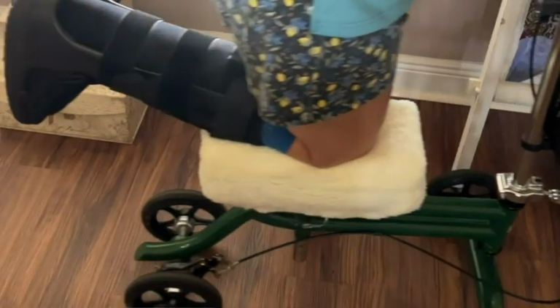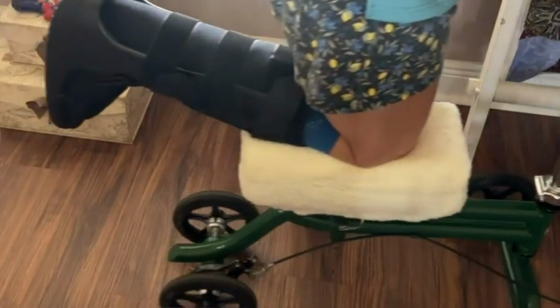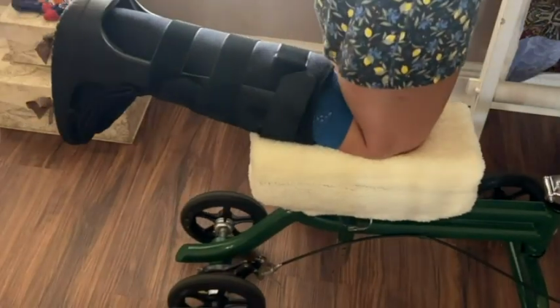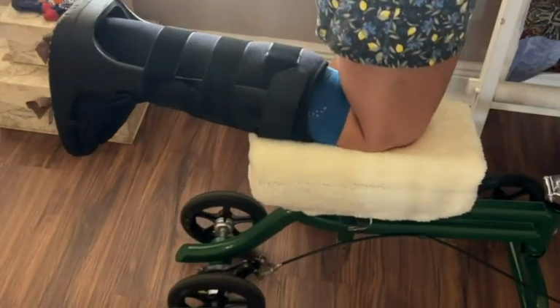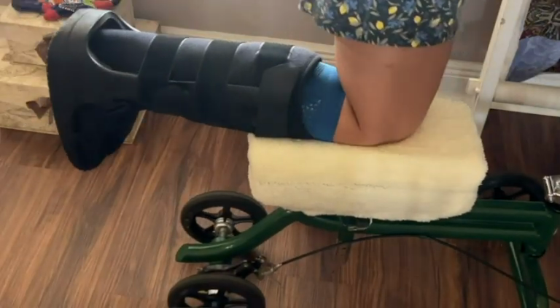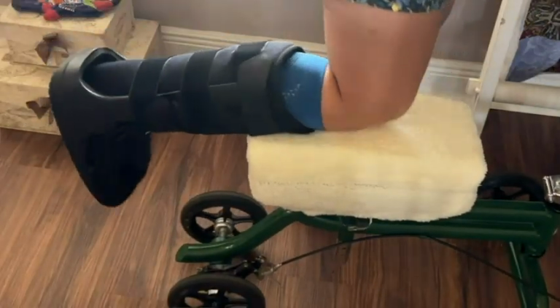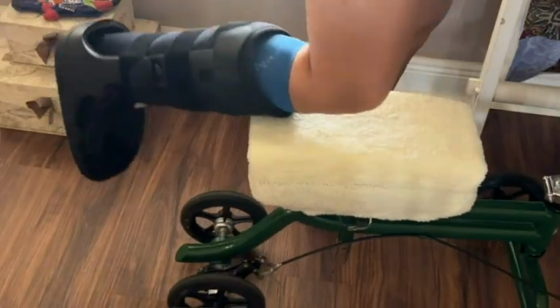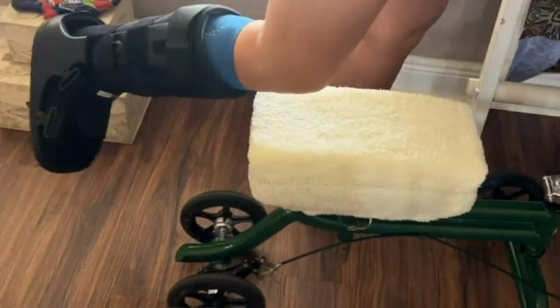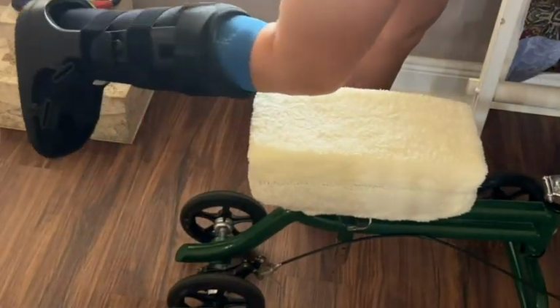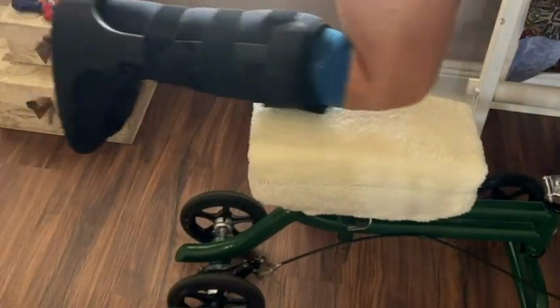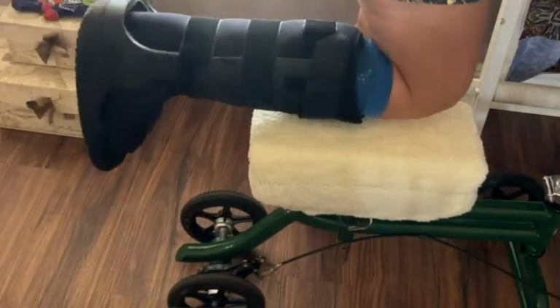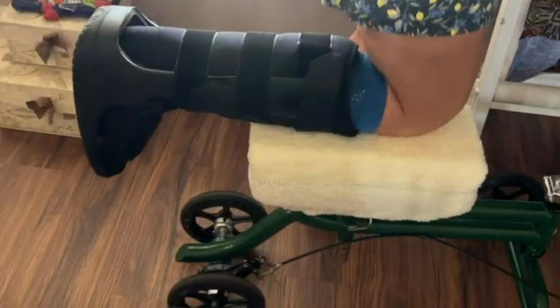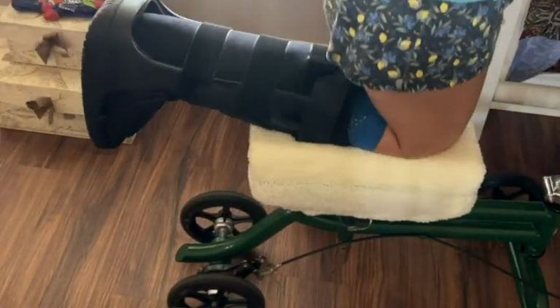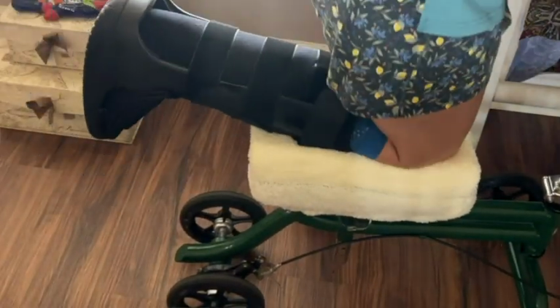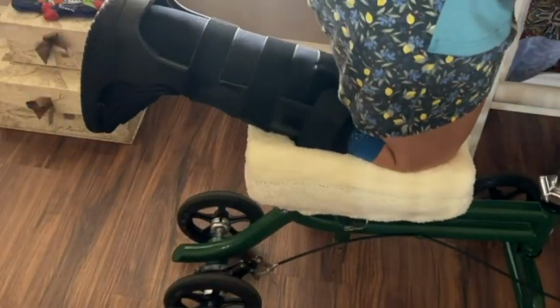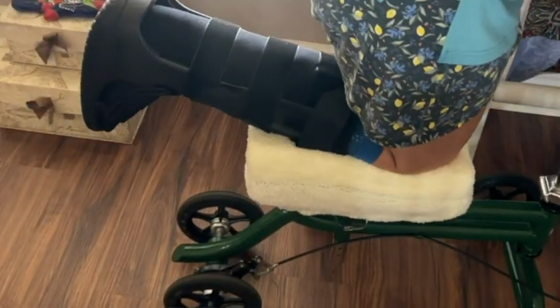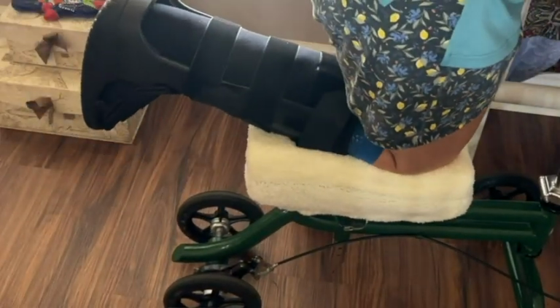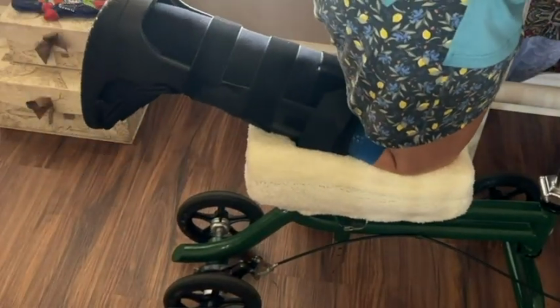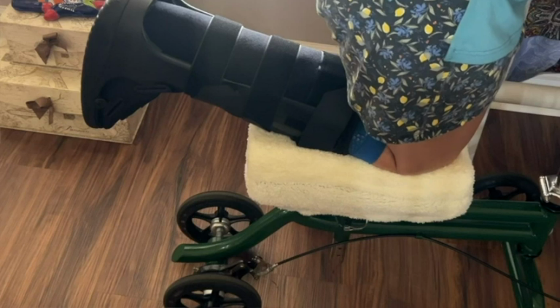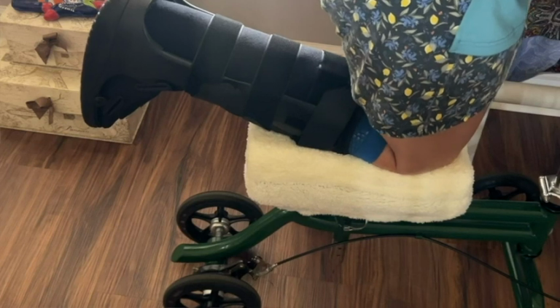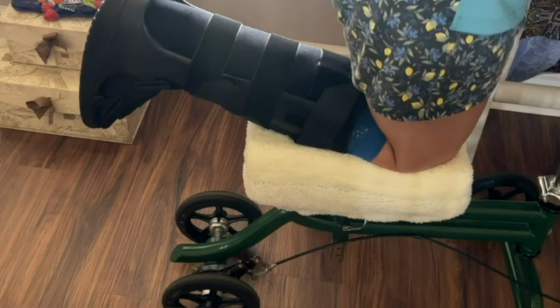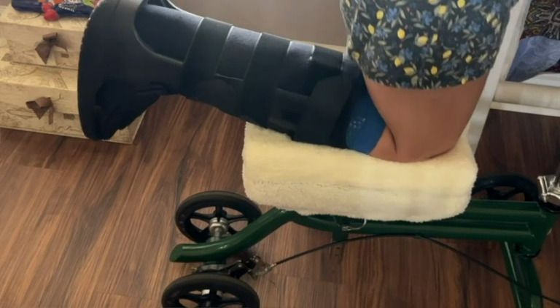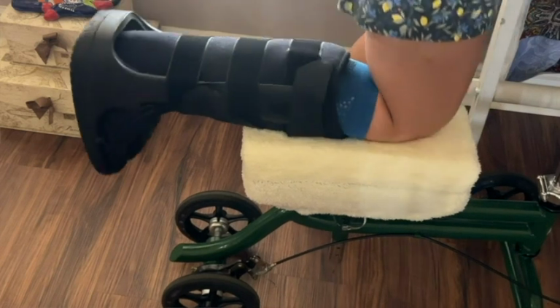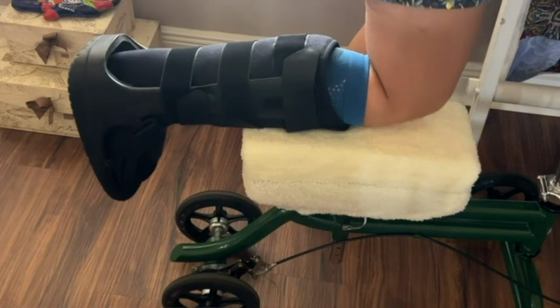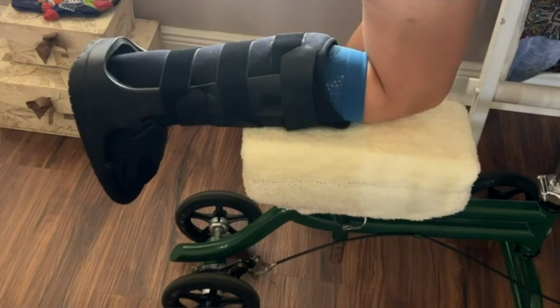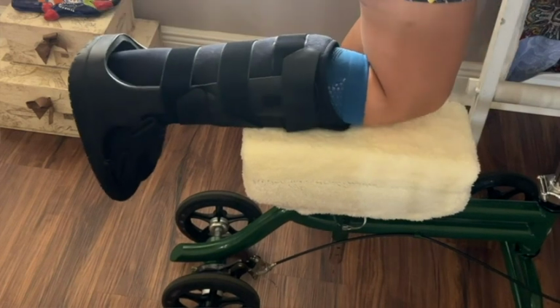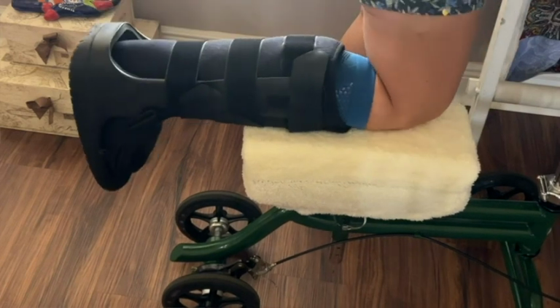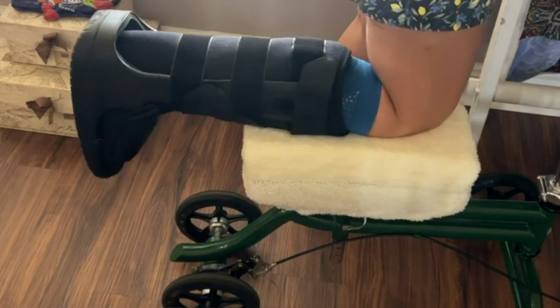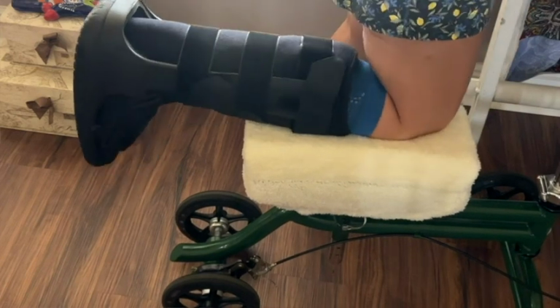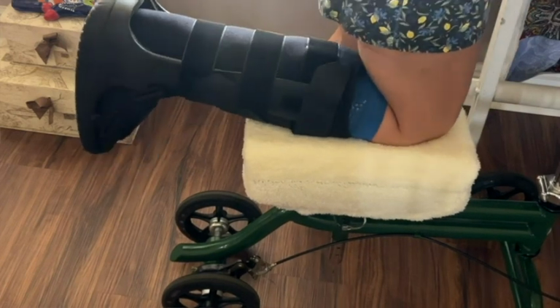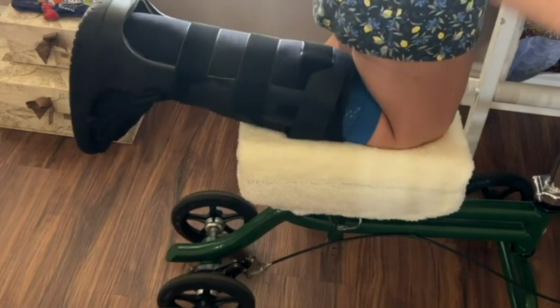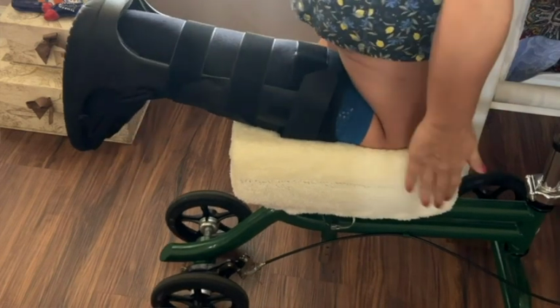It's important to me to feel stable when I'm using my scooter, but I also wanted that extra support — and with this cushion I get both.